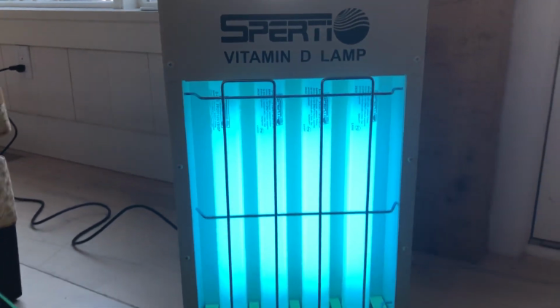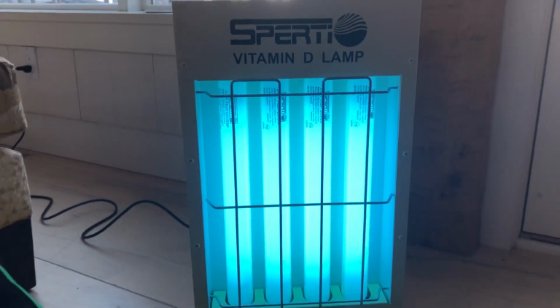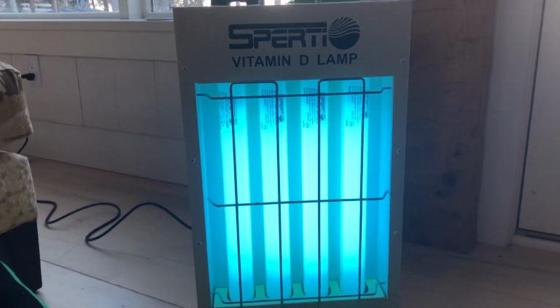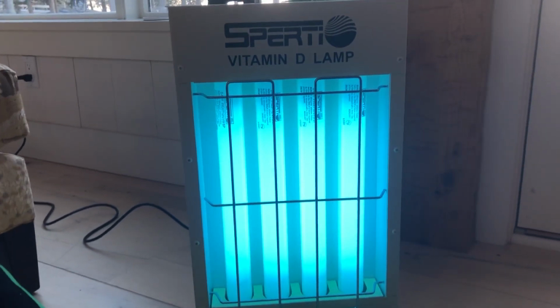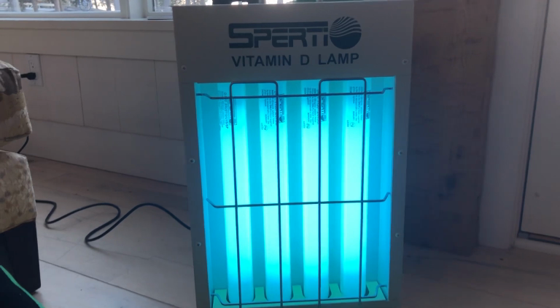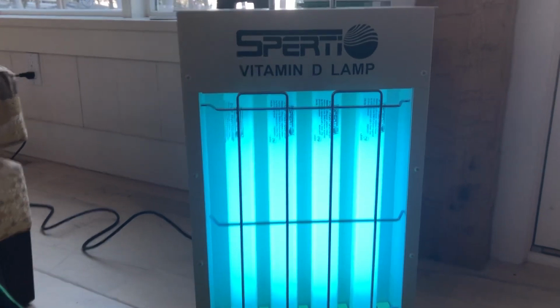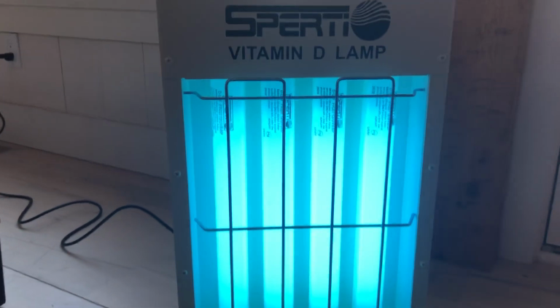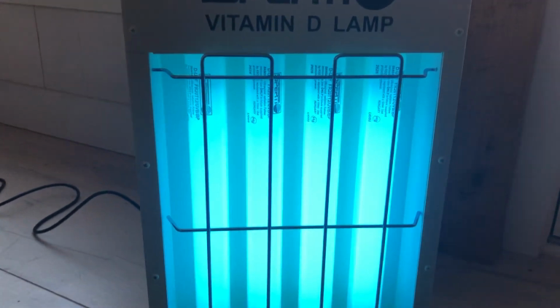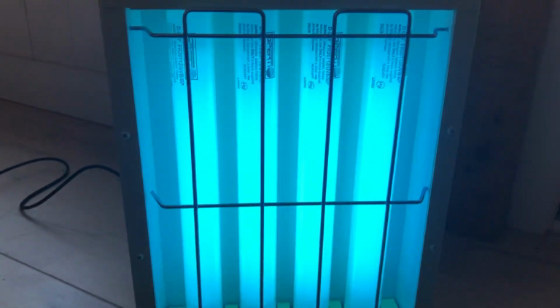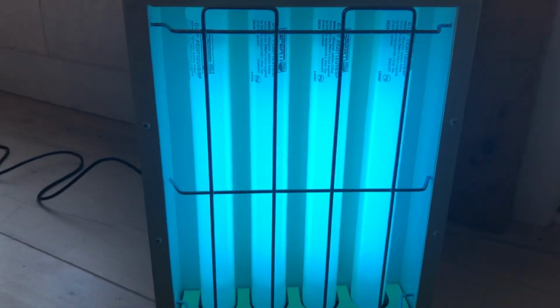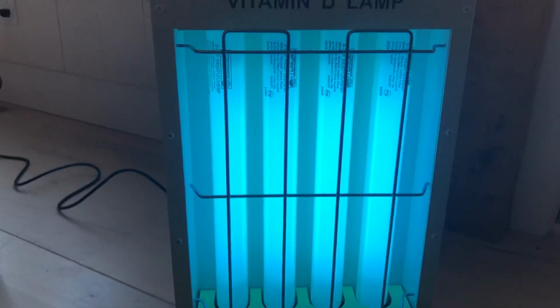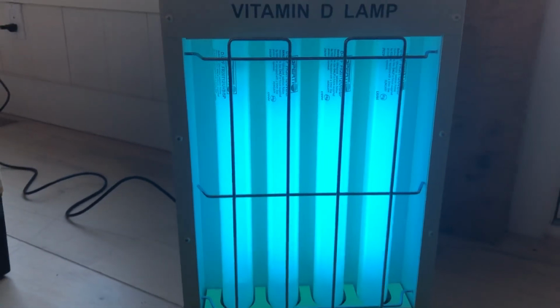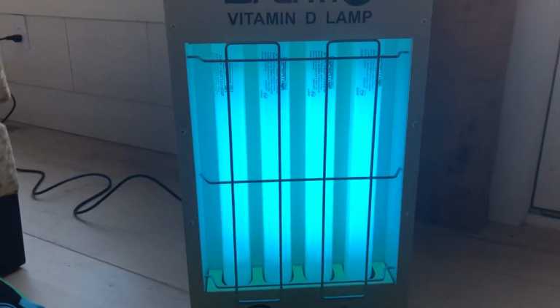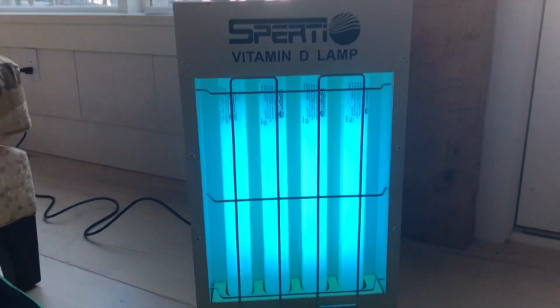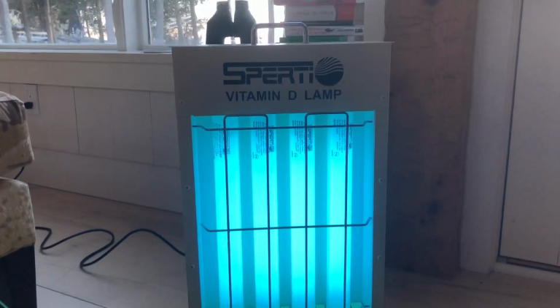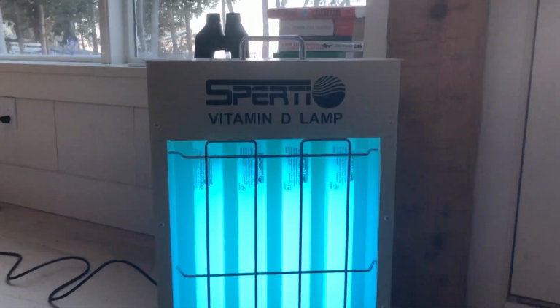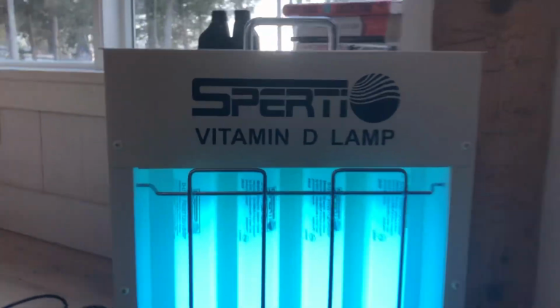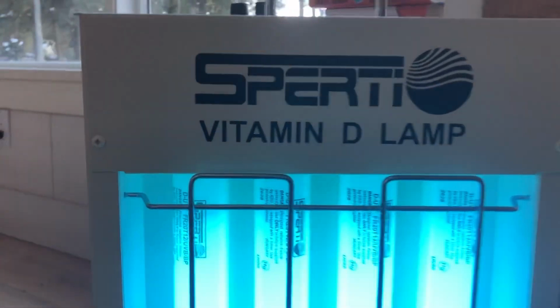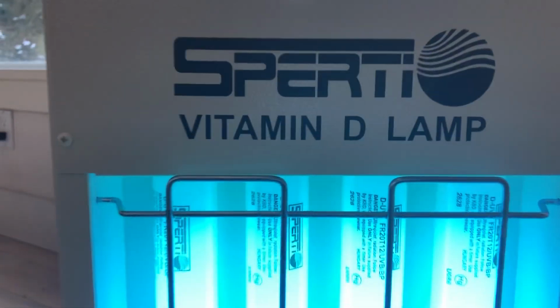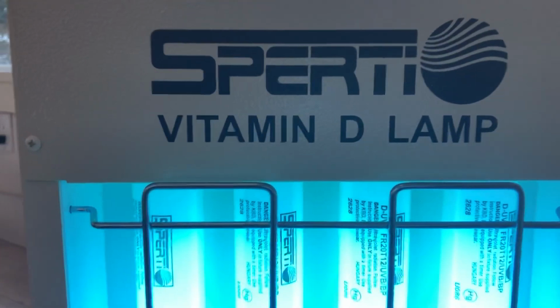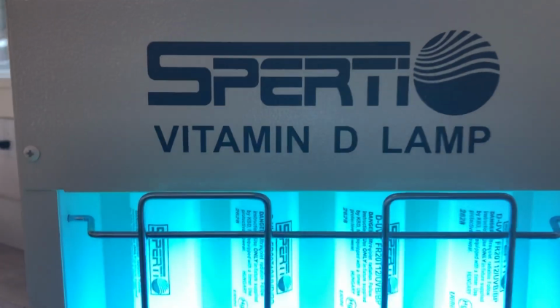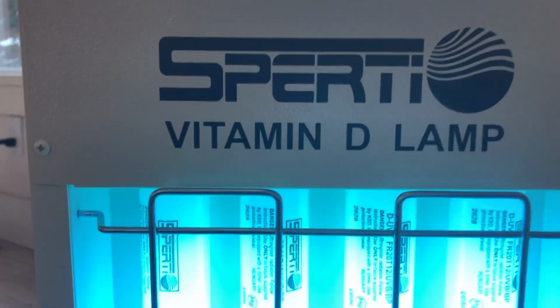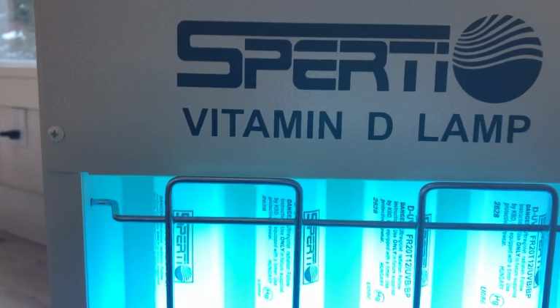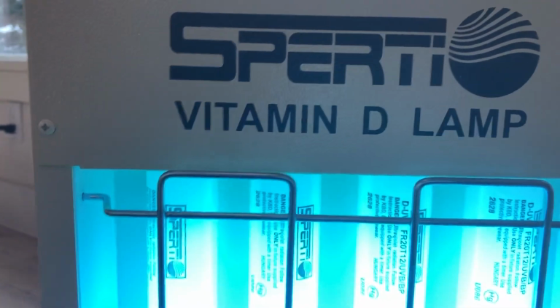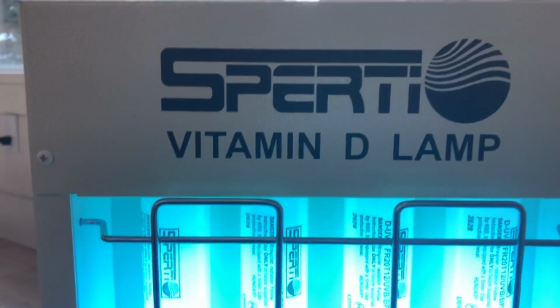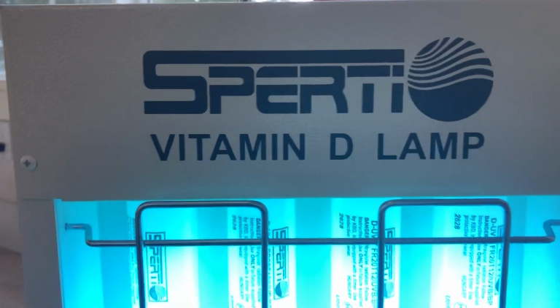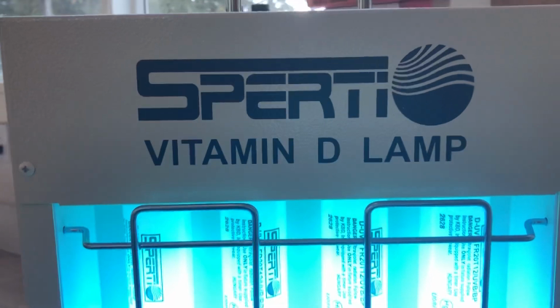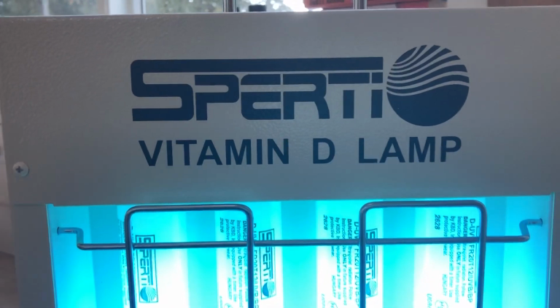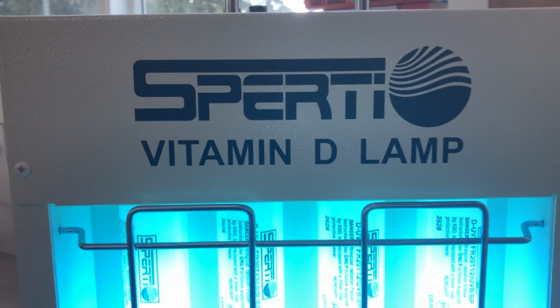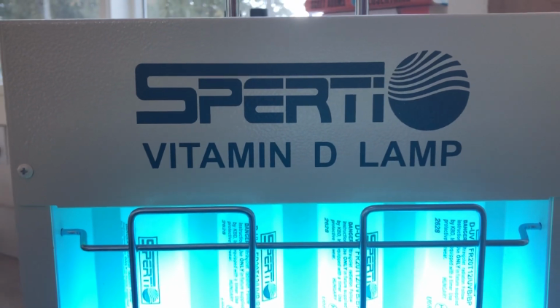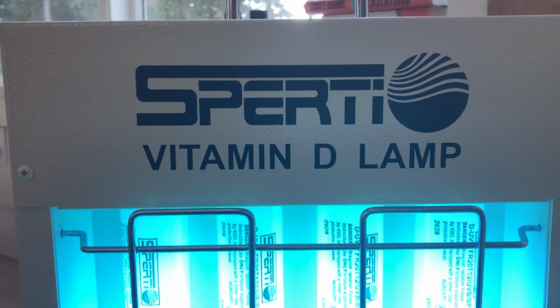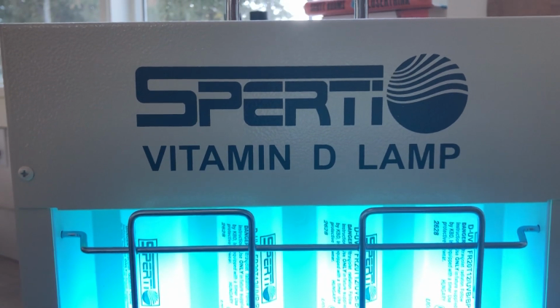So this is the Sperti Vitamin D Lamp, and you can get it at bluelightdetox.com/Sperti, S-P-E-R-T-I. You should get a discount. This is the Blue Light Diet — we'll see you when we see you.